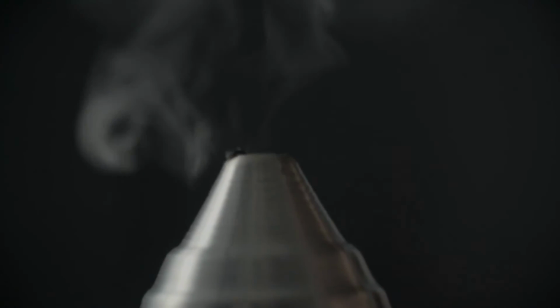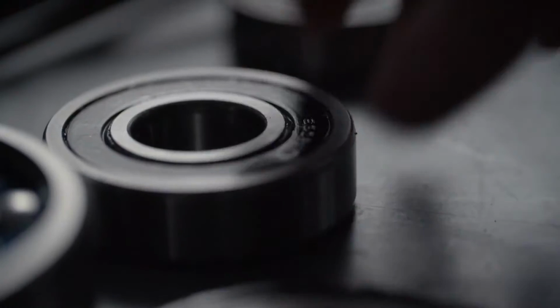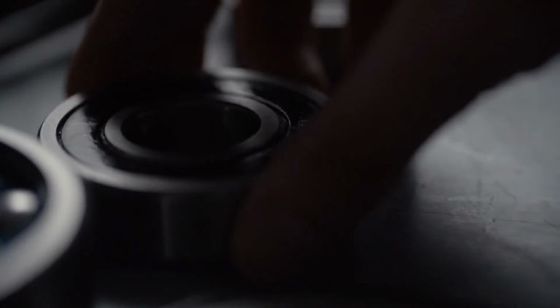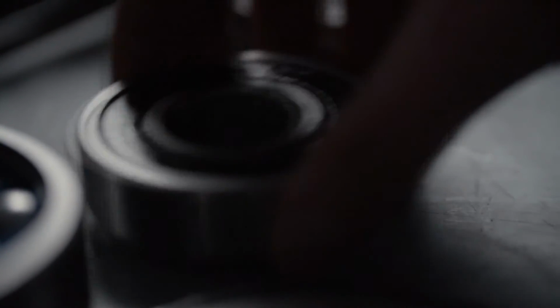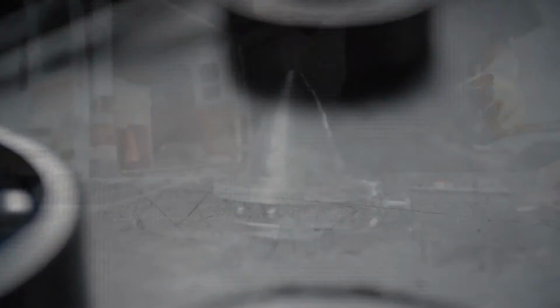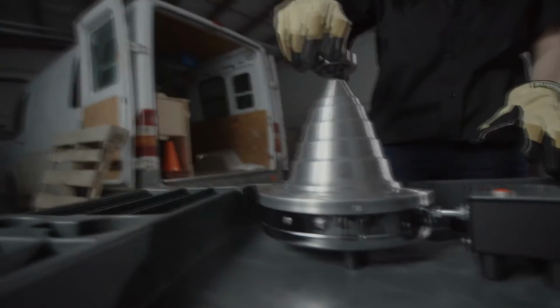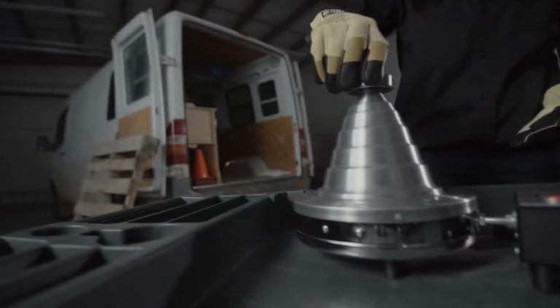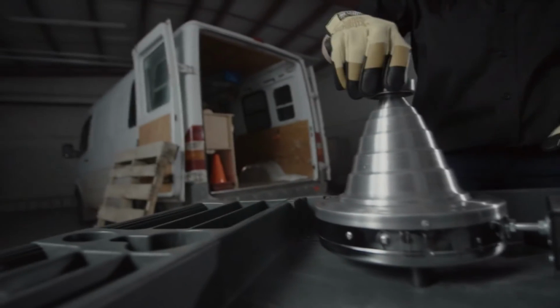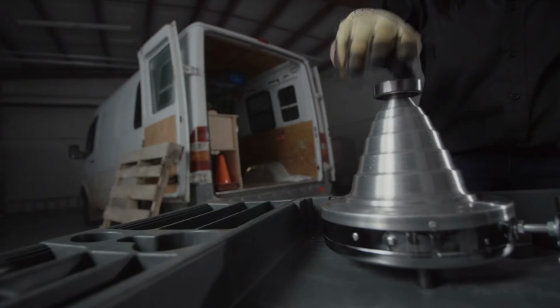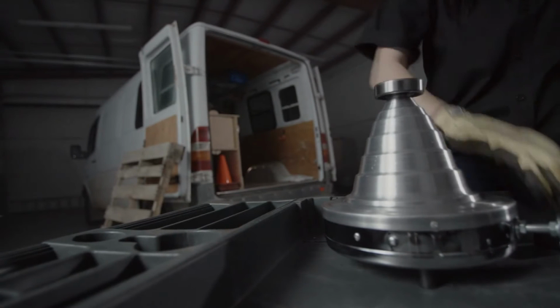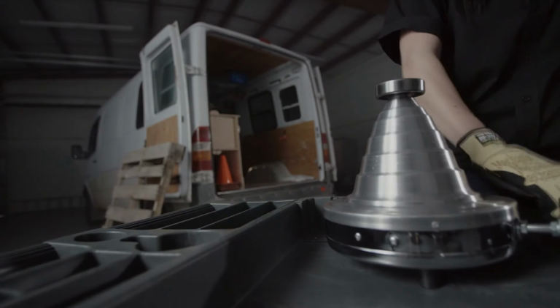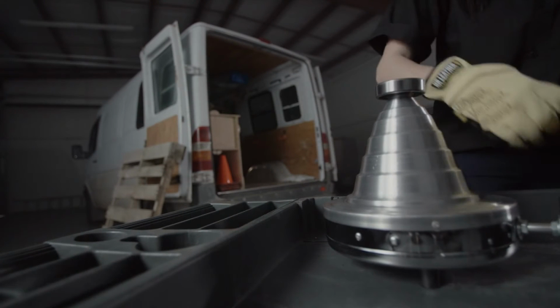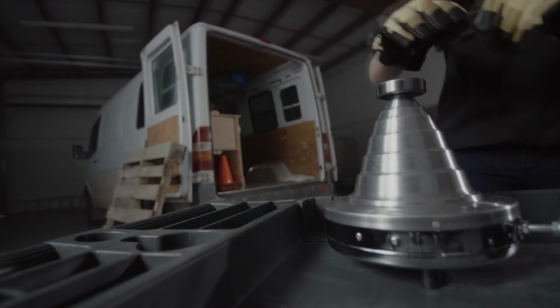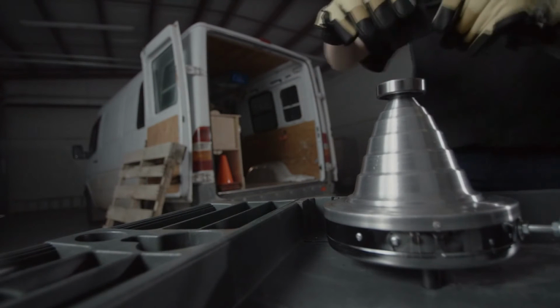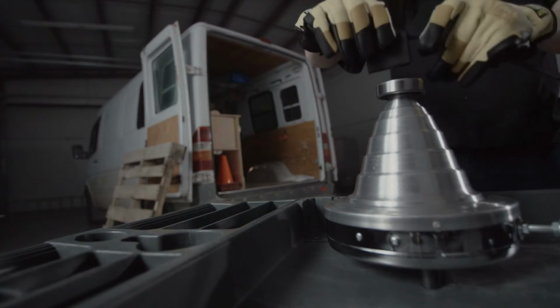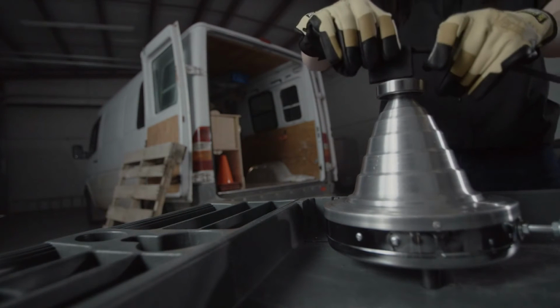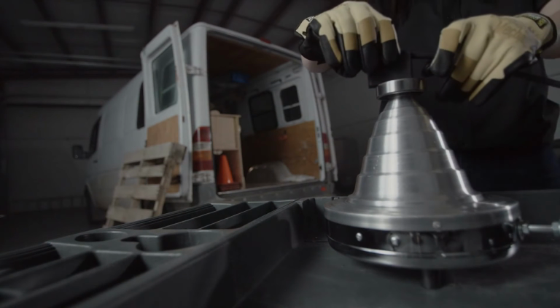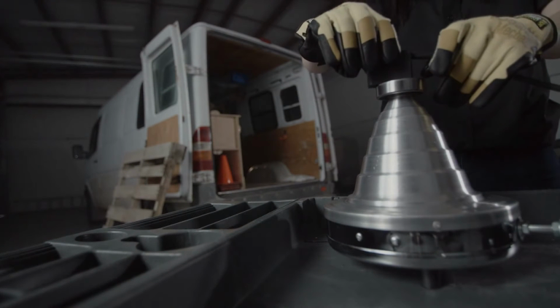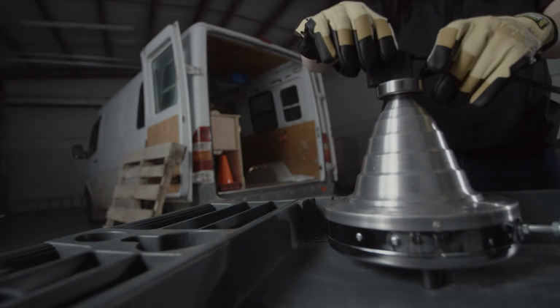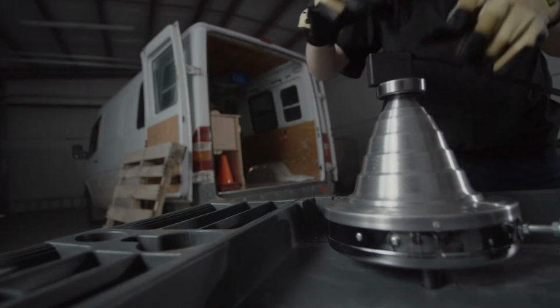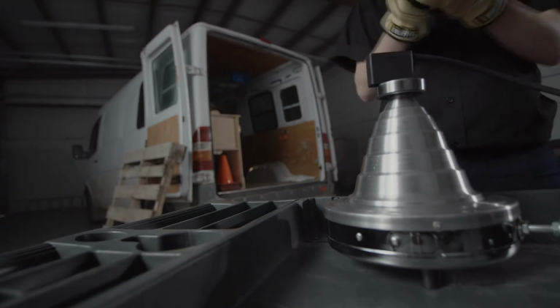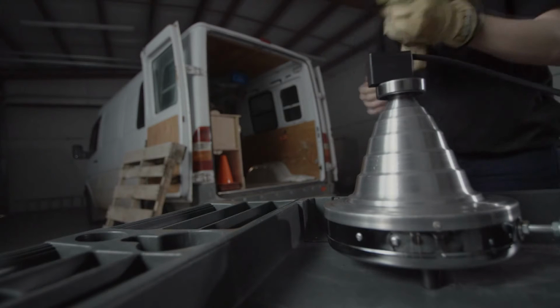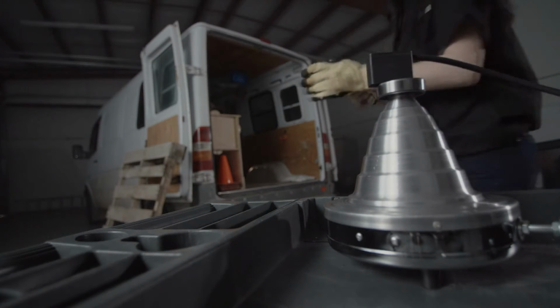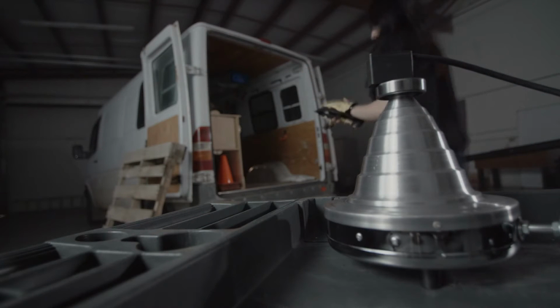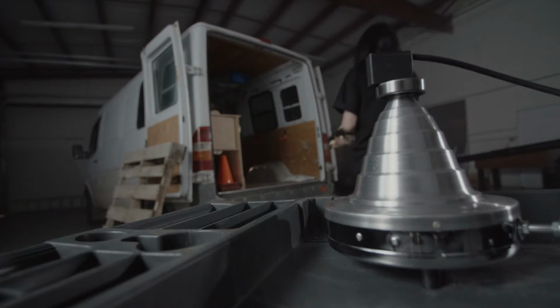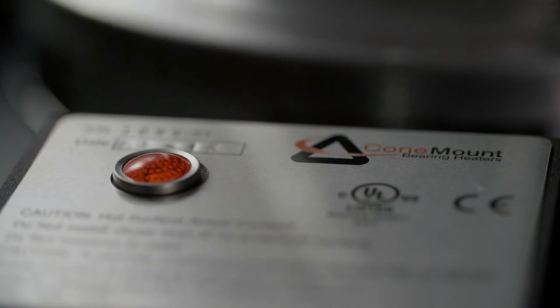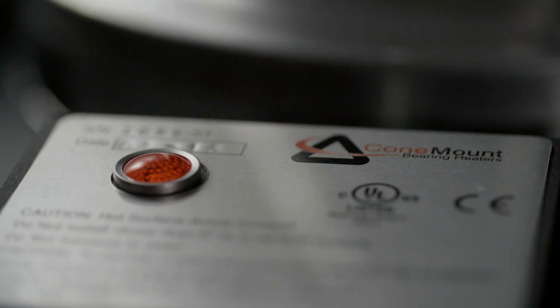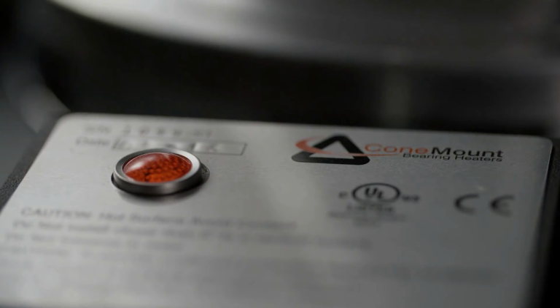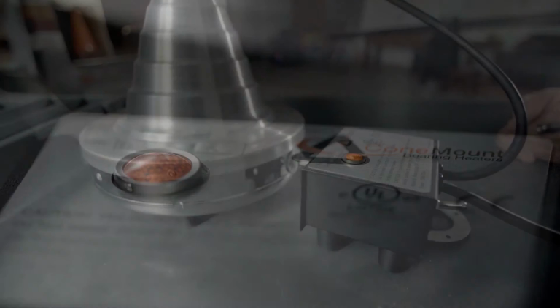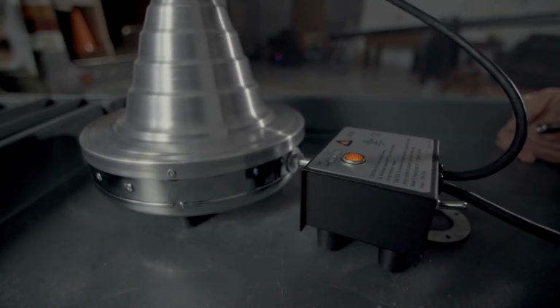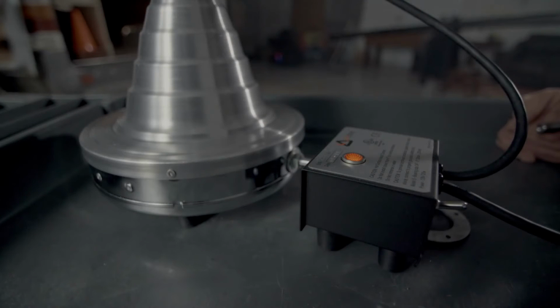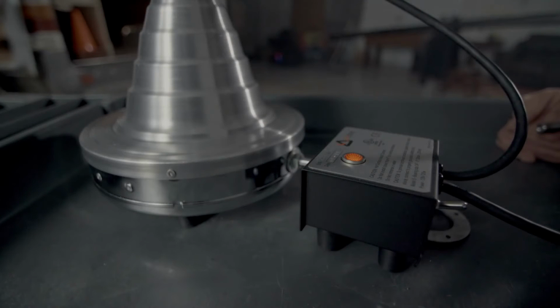Wait for the cone mount to heat to 250 degrees and test by using your temperature indicating crayon. When it's heated up, place the bearing on the heater, and if your model has the temperature regulator, place the metal part on the center ring. Great job! You deserve that sip of coffee. If your model has the sensor, the light will turn off when the bearing's ready.